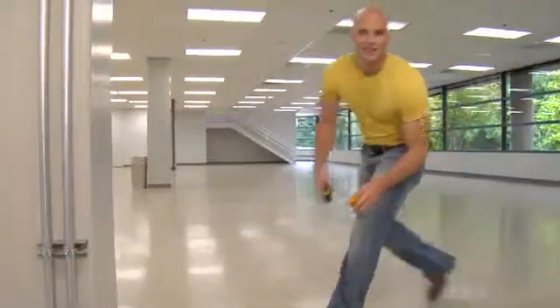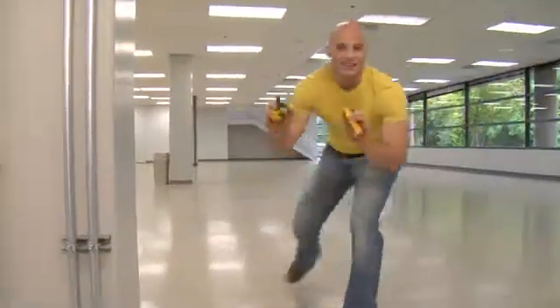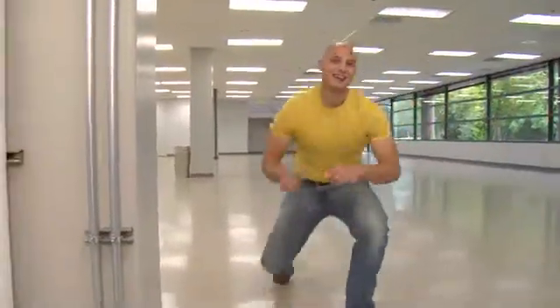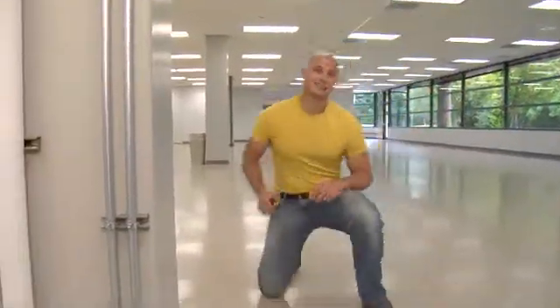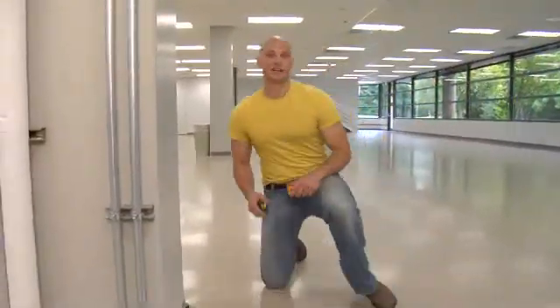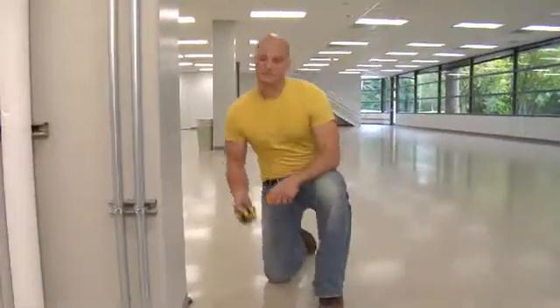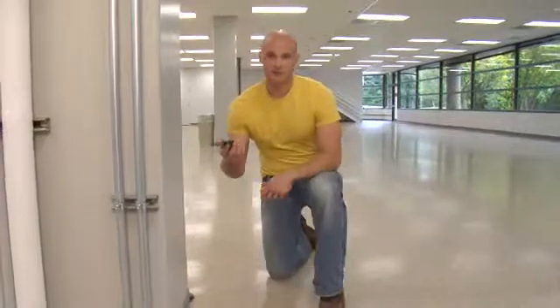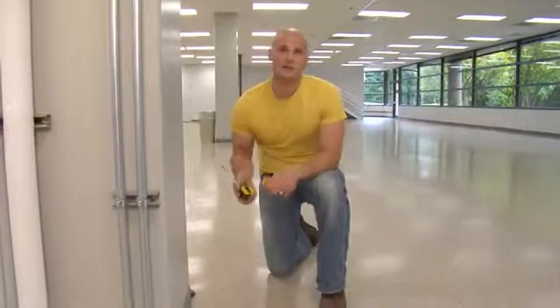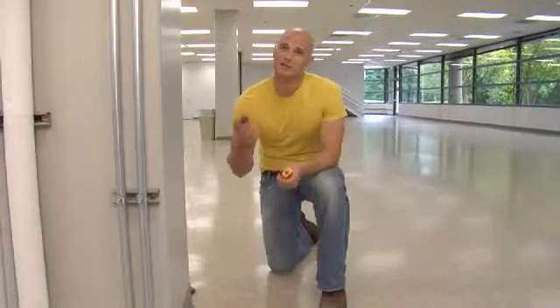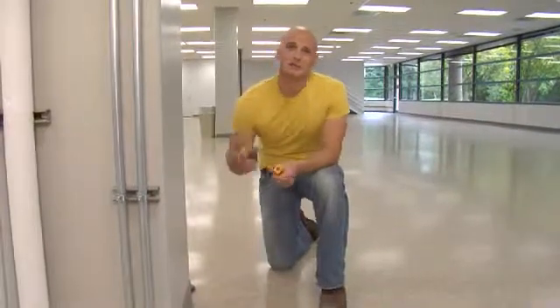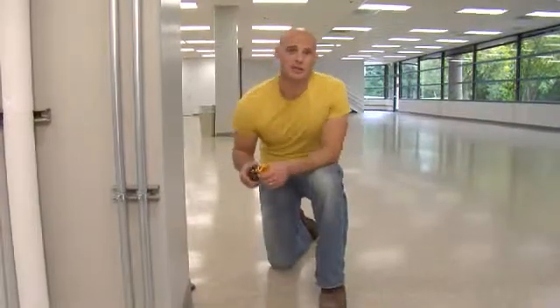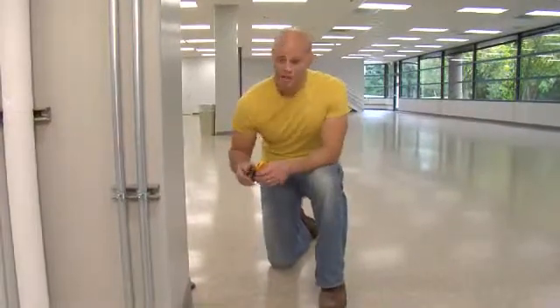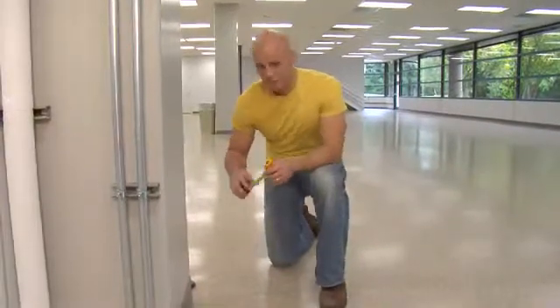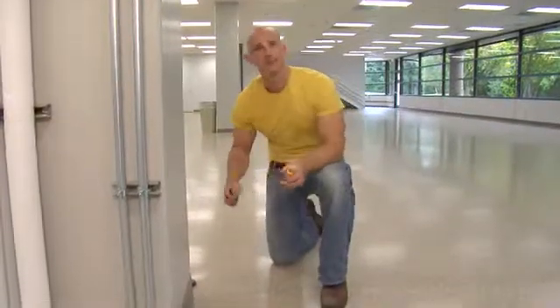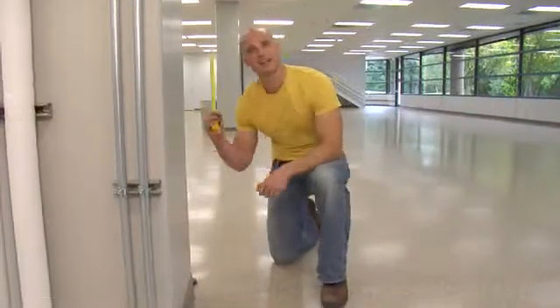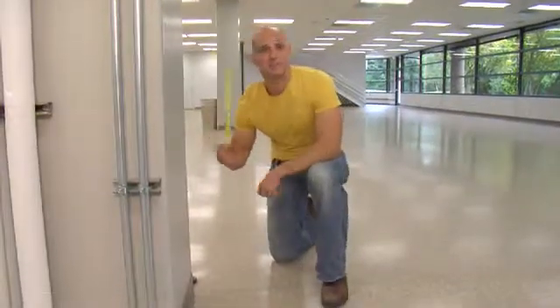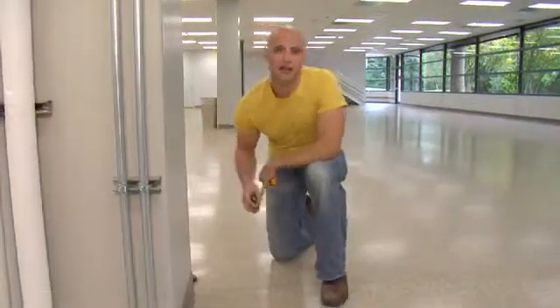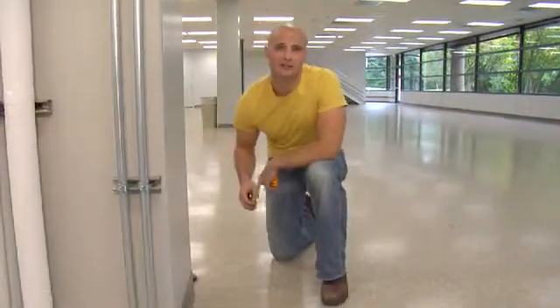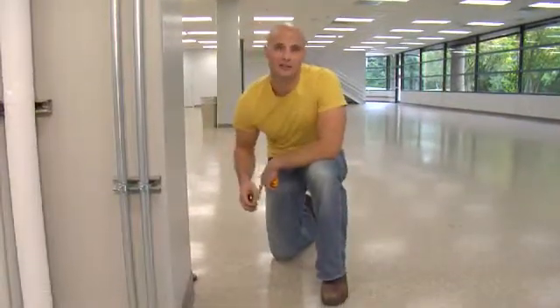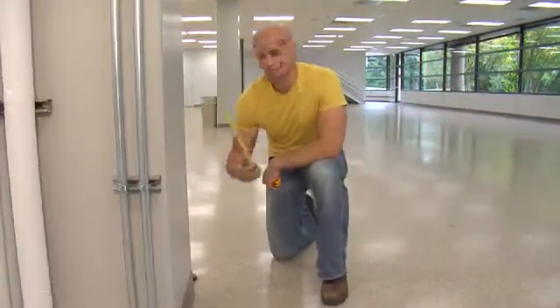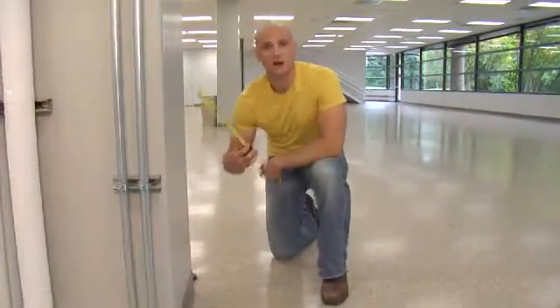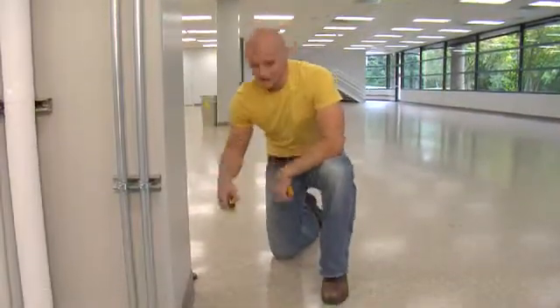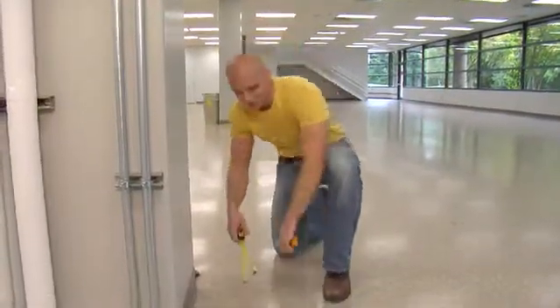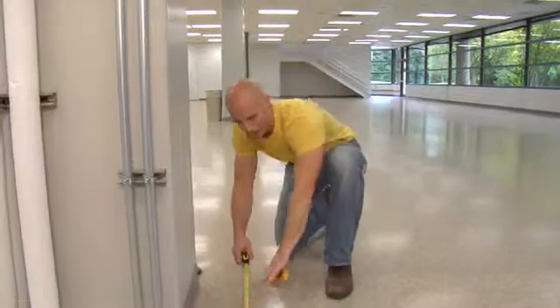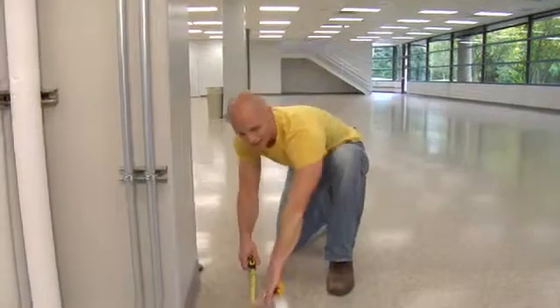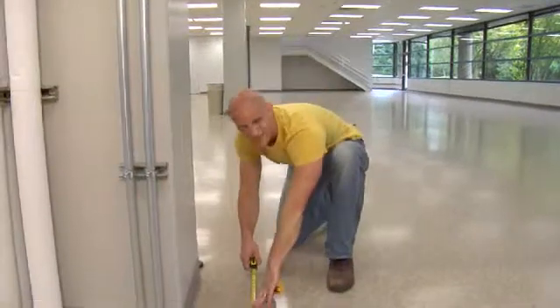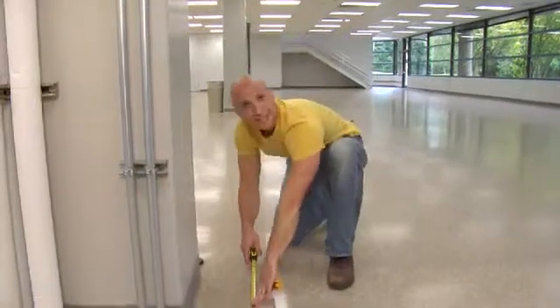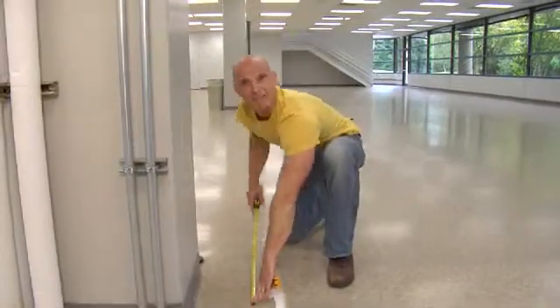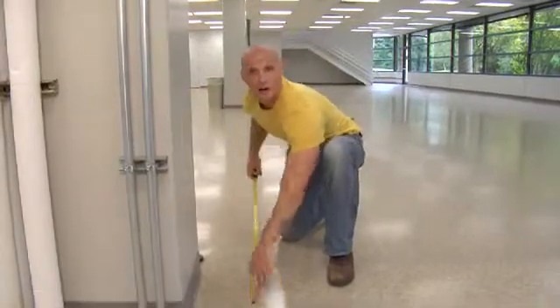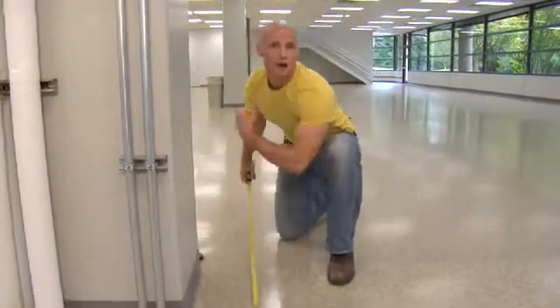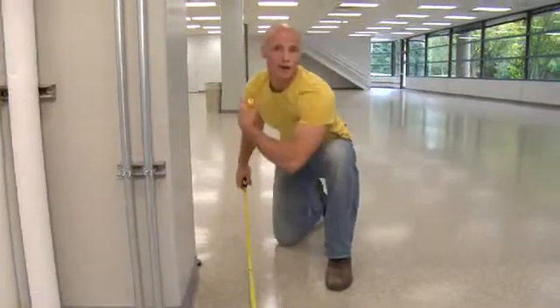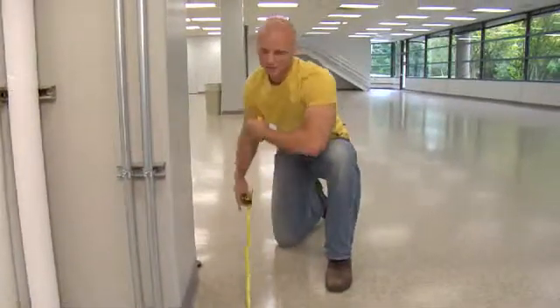Now you've seen the size of this place. With the tape, it would definitely be a two-man job with us yelling dimensions back and forth to each other. Otherwise, I'd have to find a way to fasten this end and then walk it all the way over there.